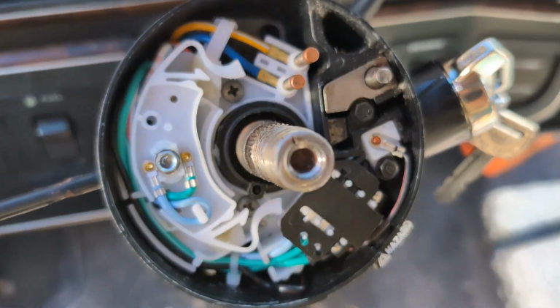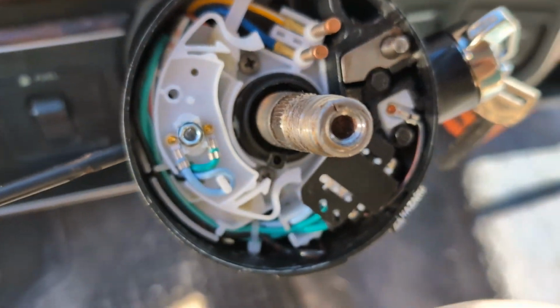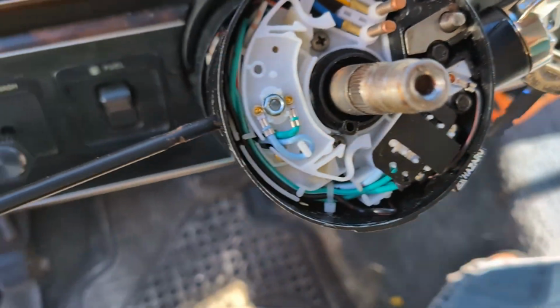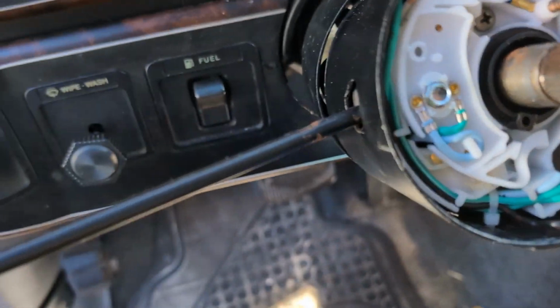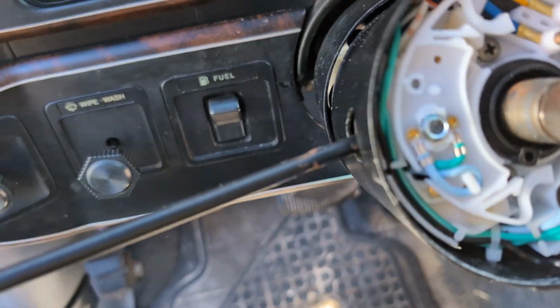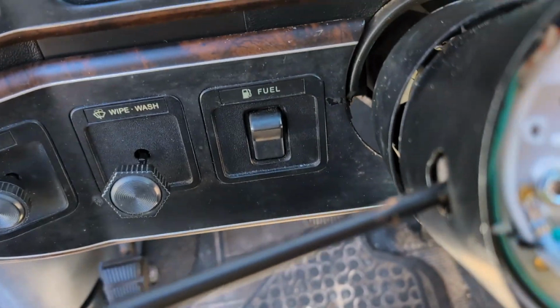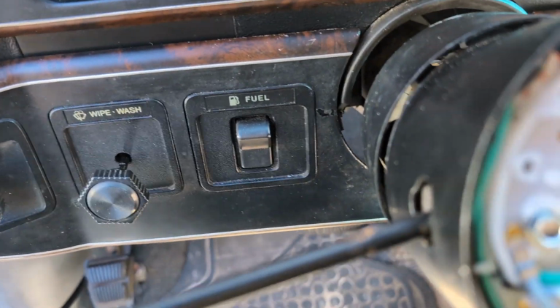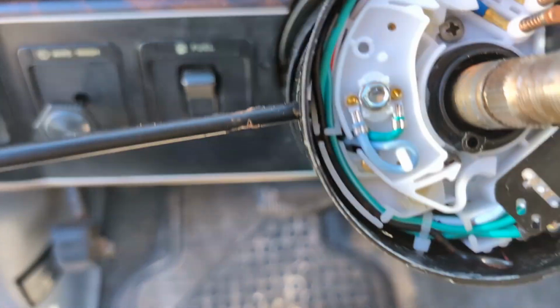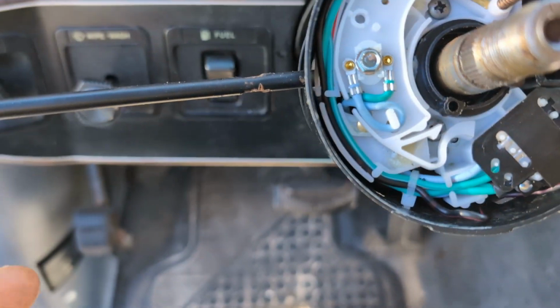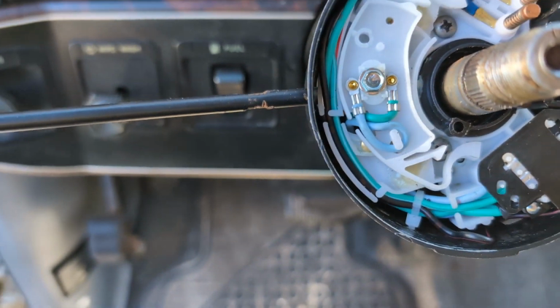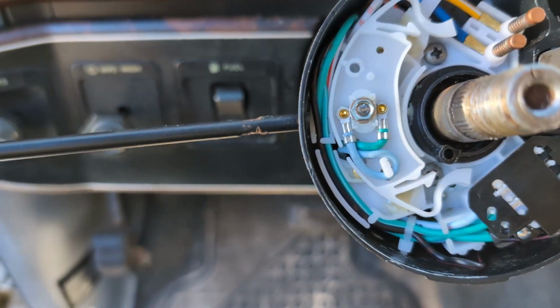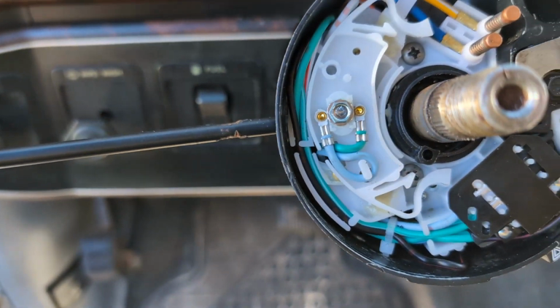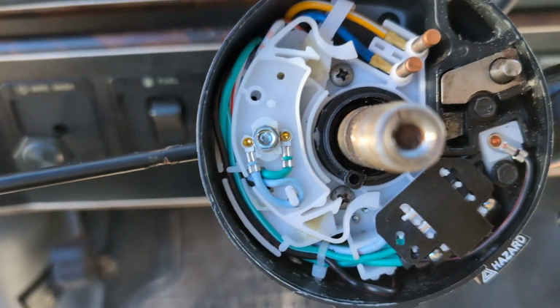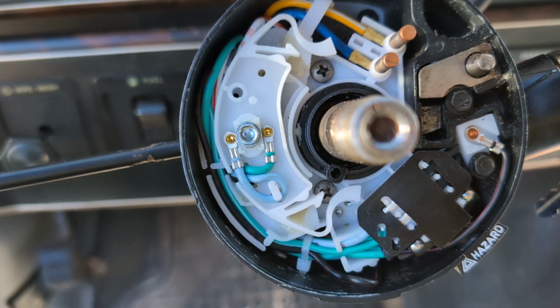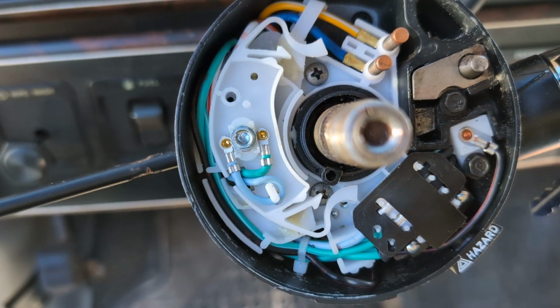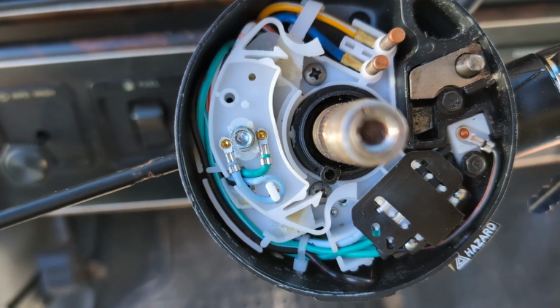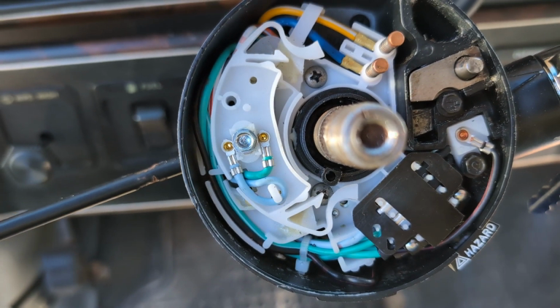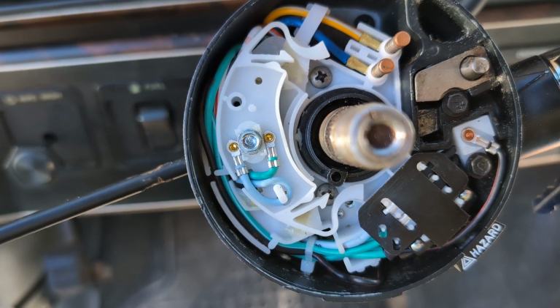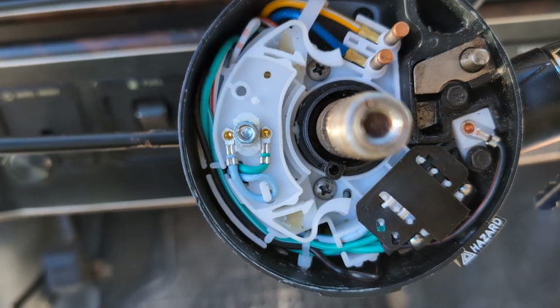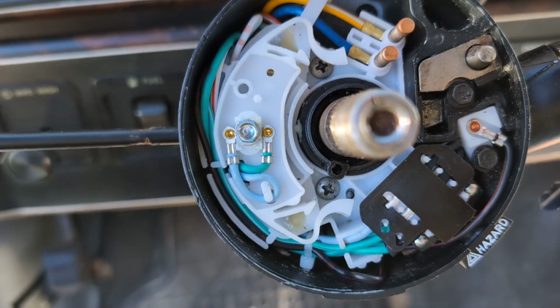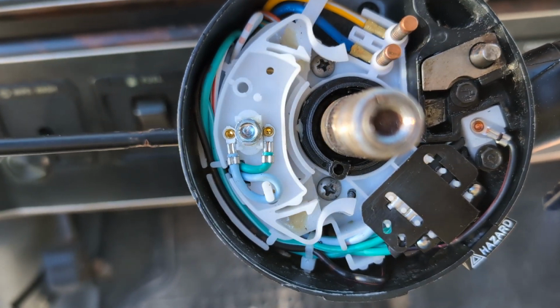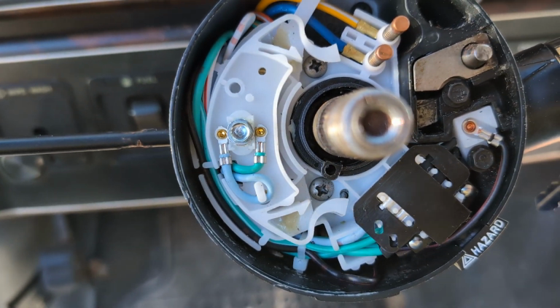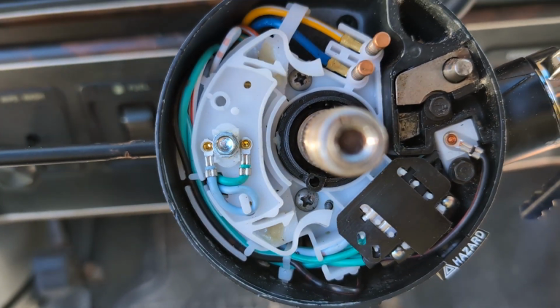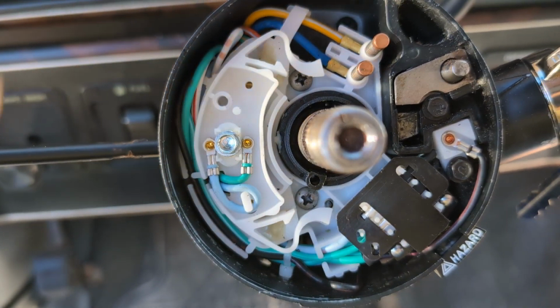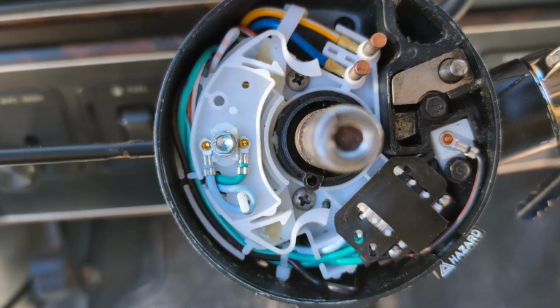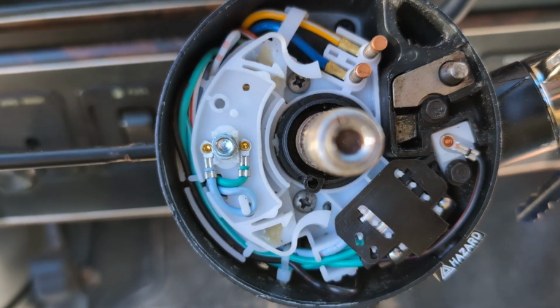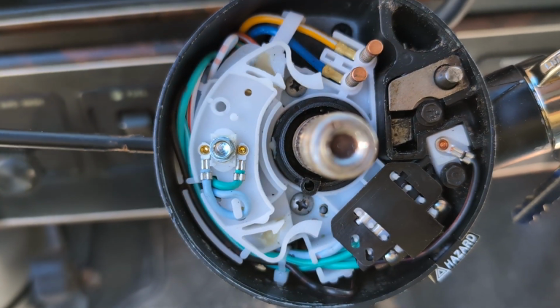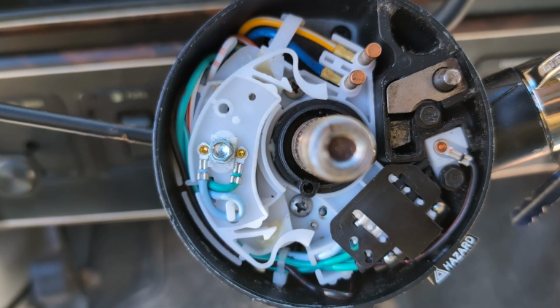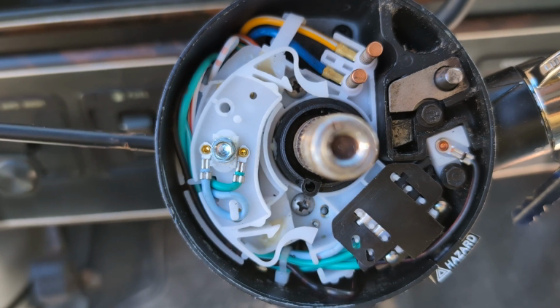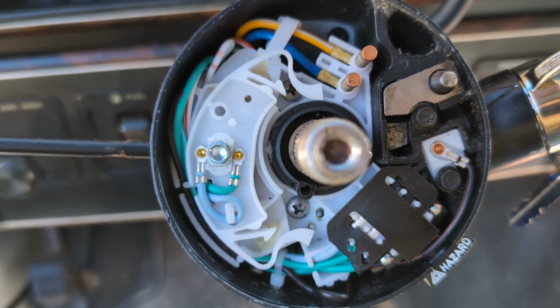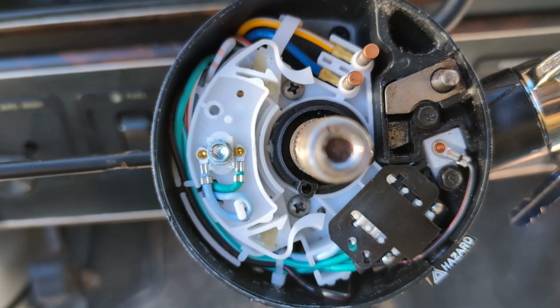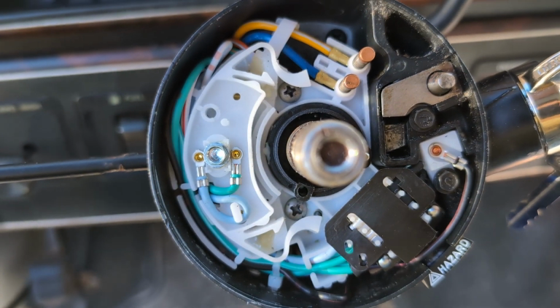Hey guys, have you ever wondered how your turn signal return works? Basically, when you hit the turn signal and then turn your wheel, it makes the turn signal turn back off.